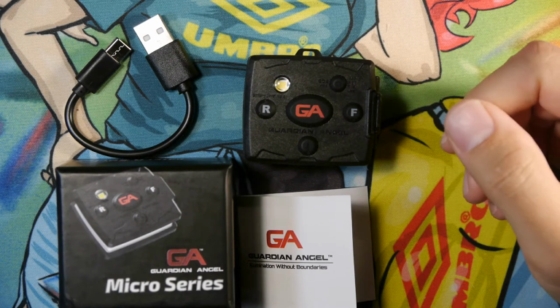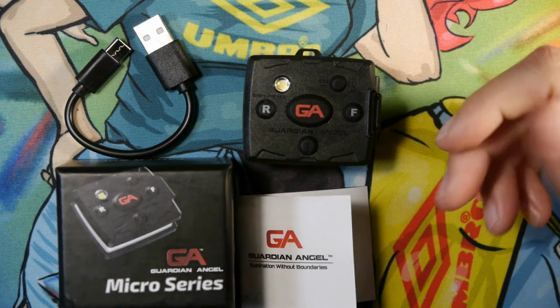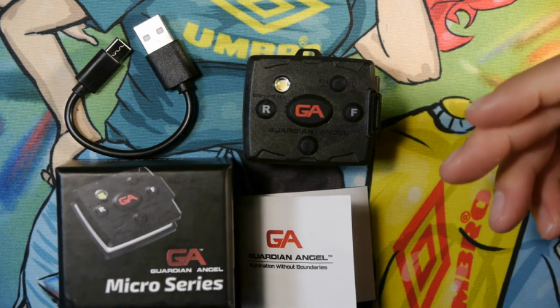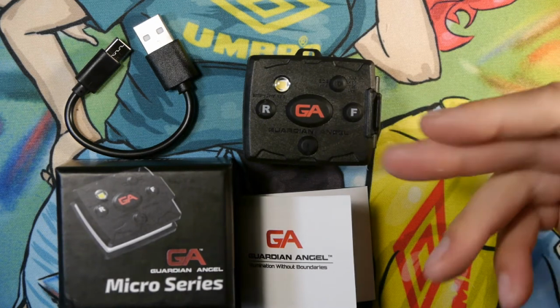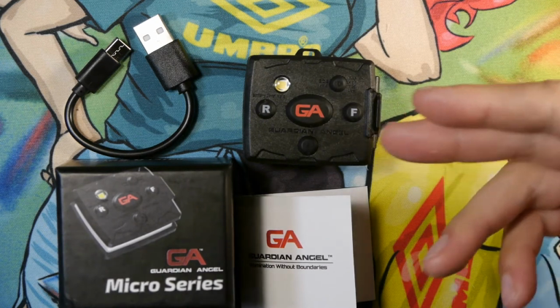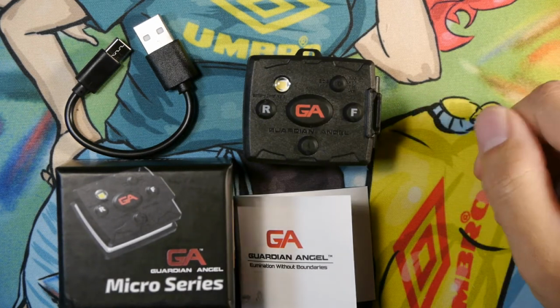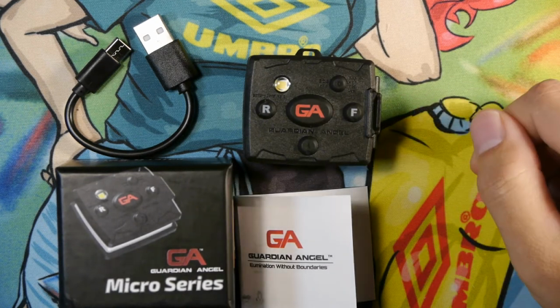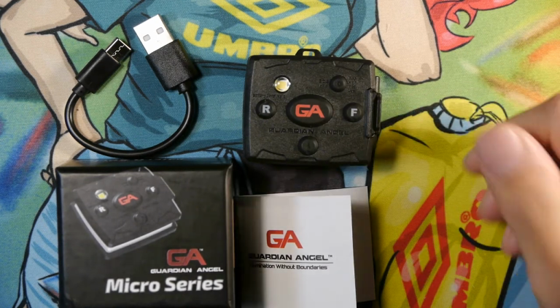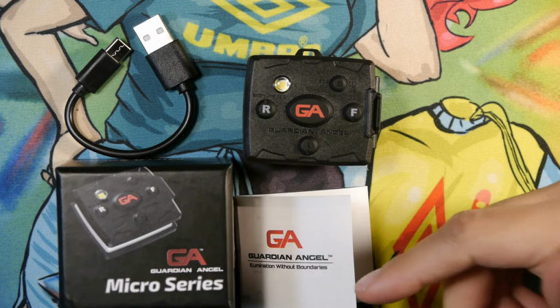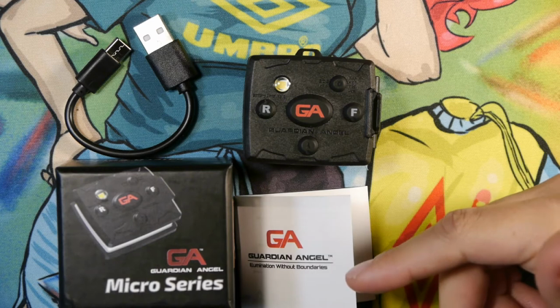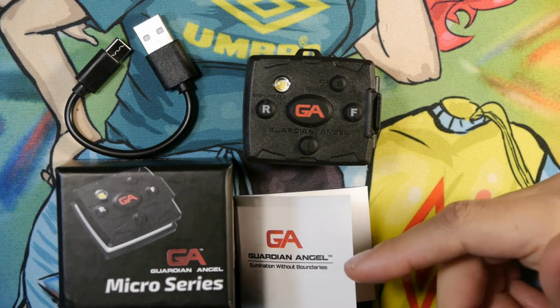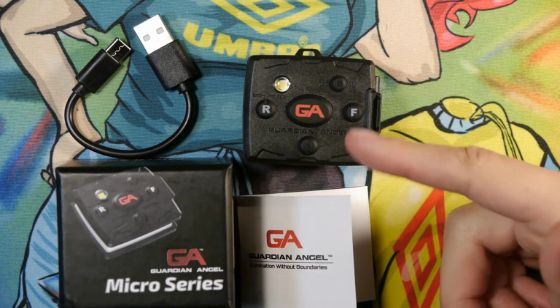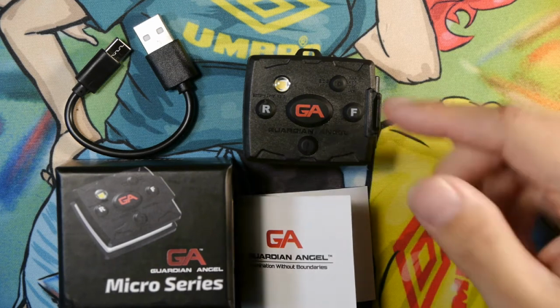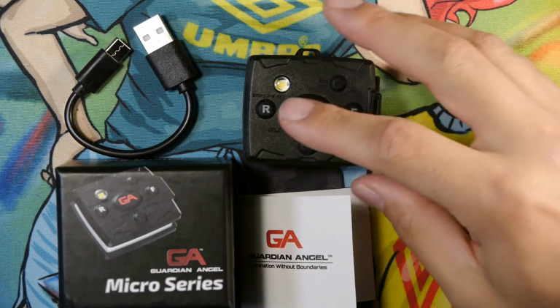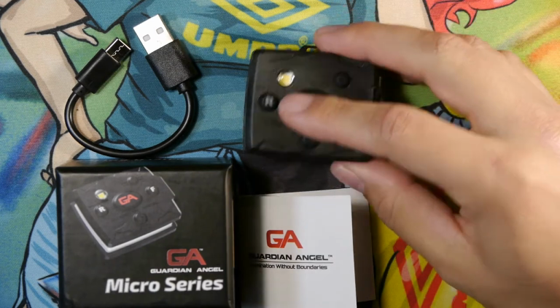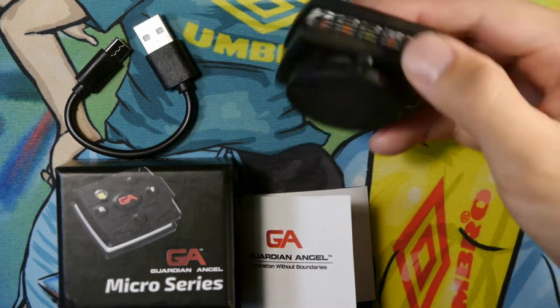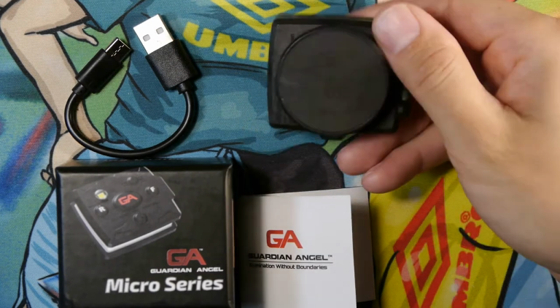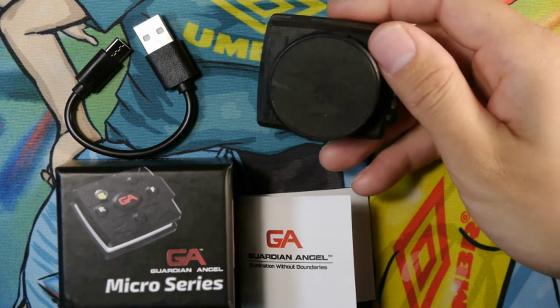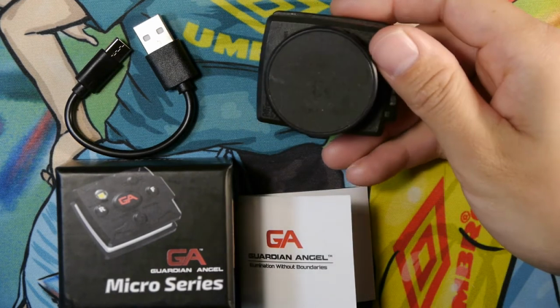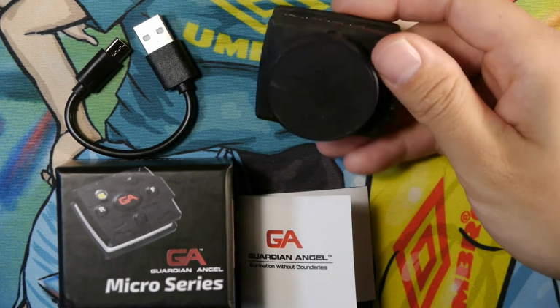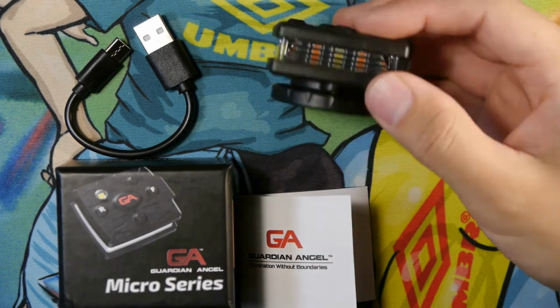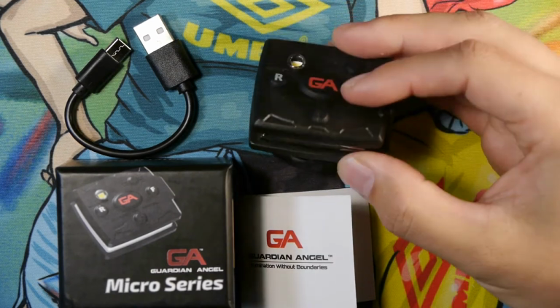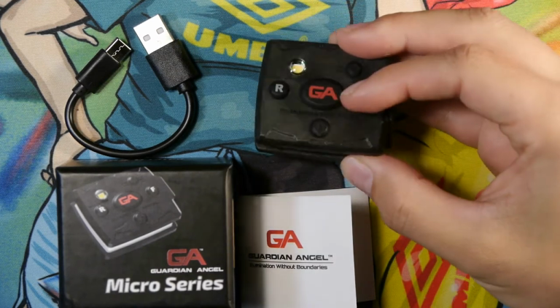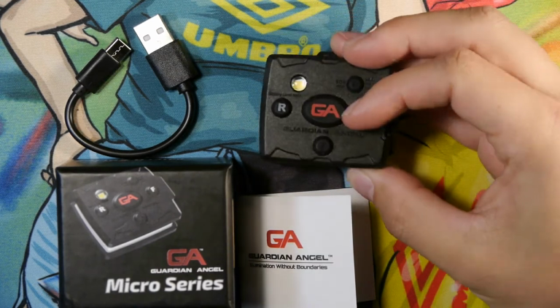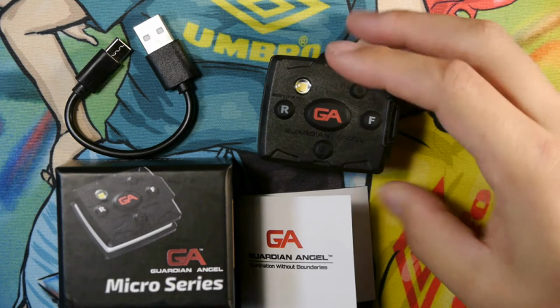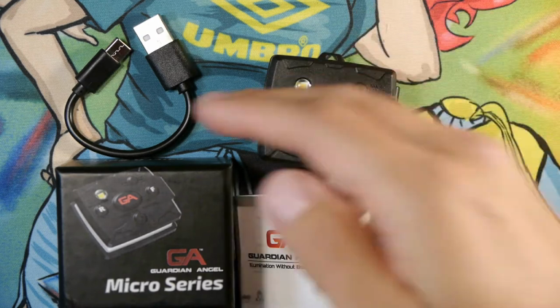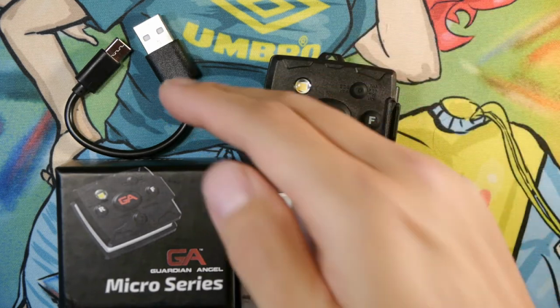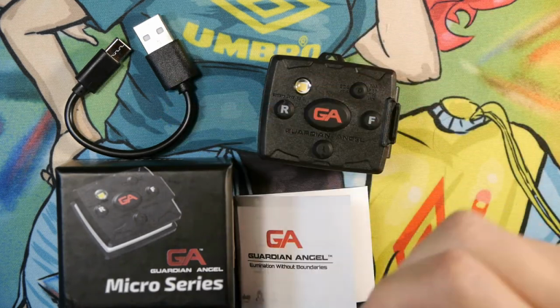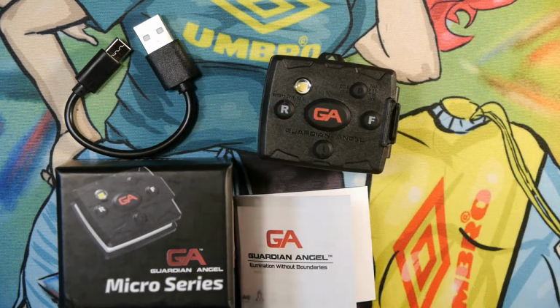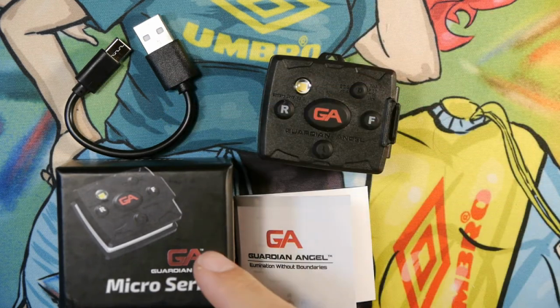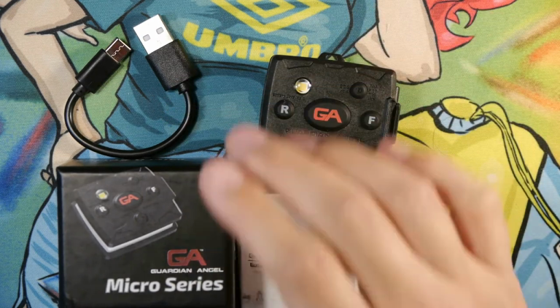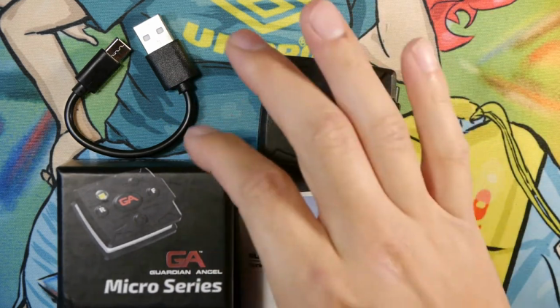What comes in the box is what you see on the table here: a manual, the light itself, and on the bottom we have the magnetic clip base, a USB-C cable, and the box itself.